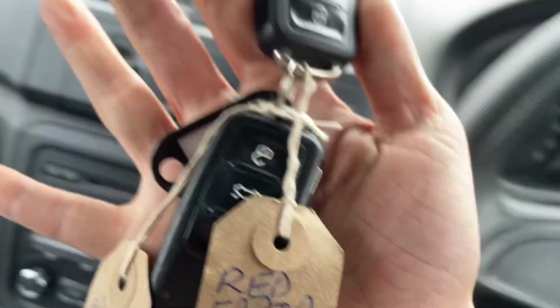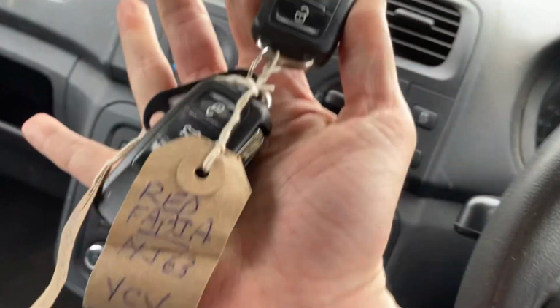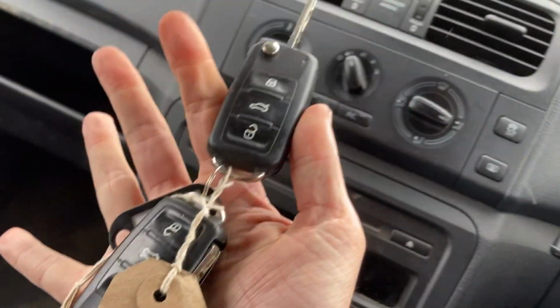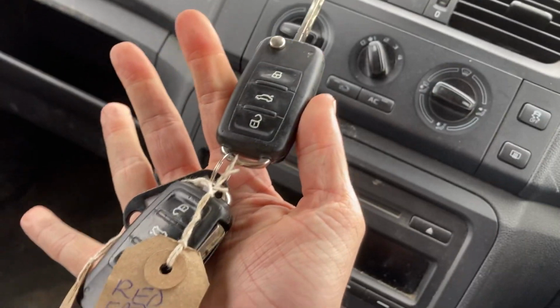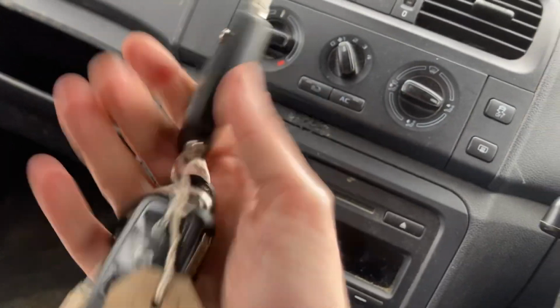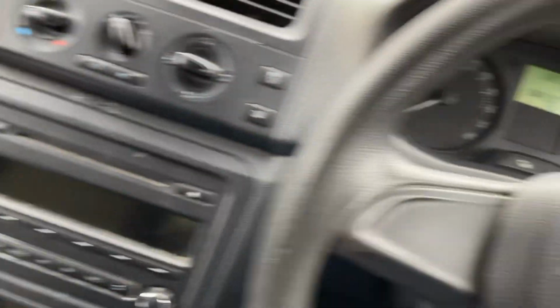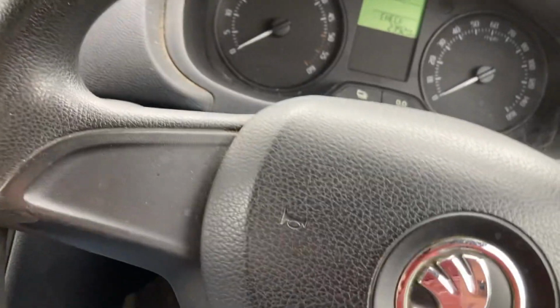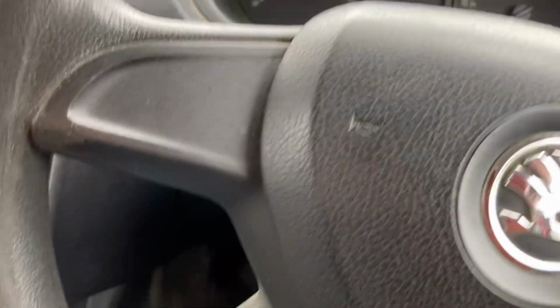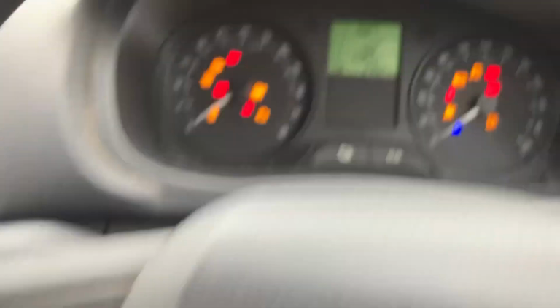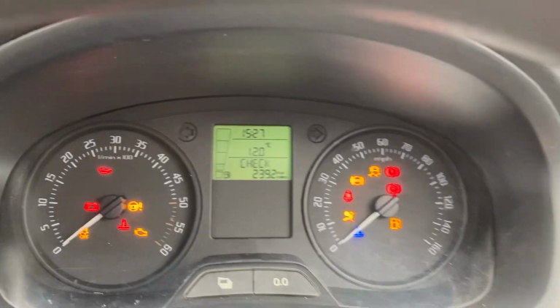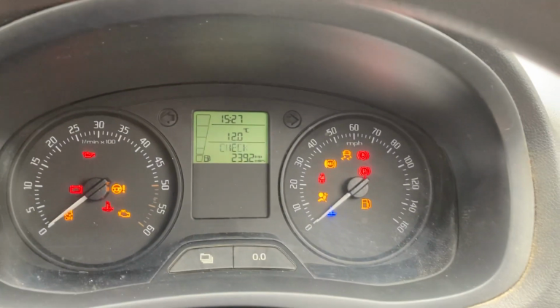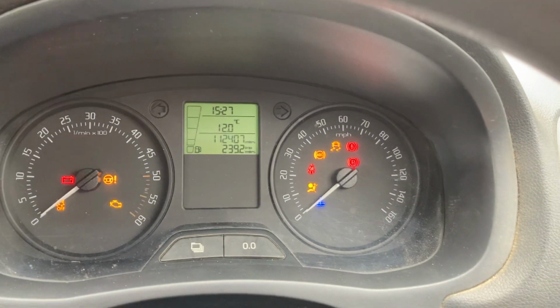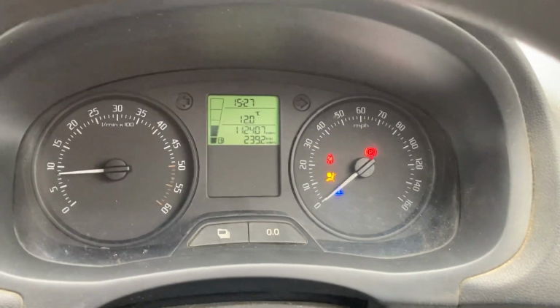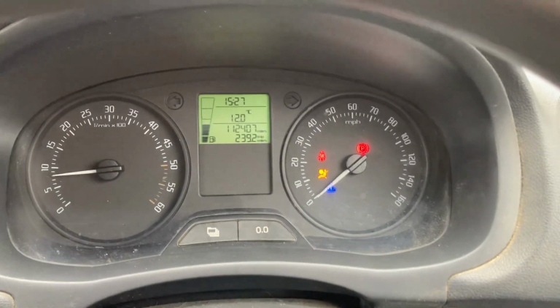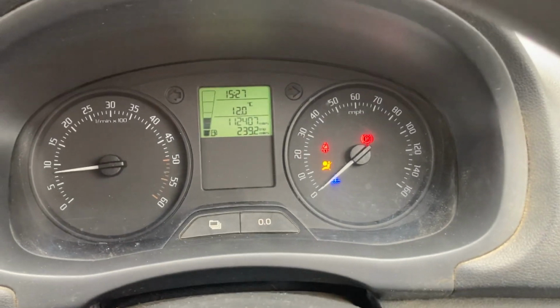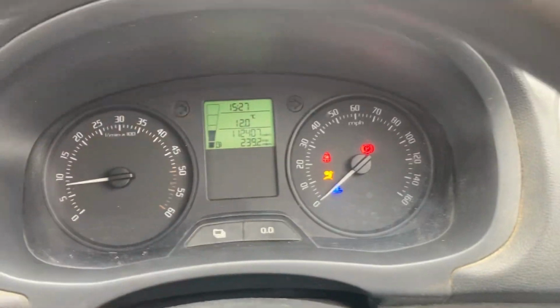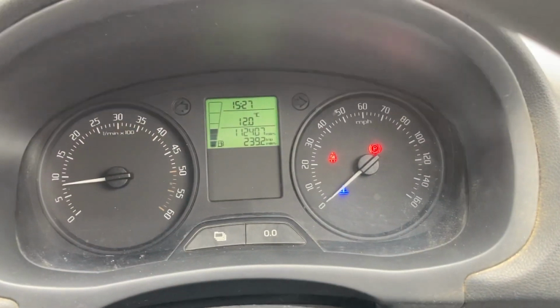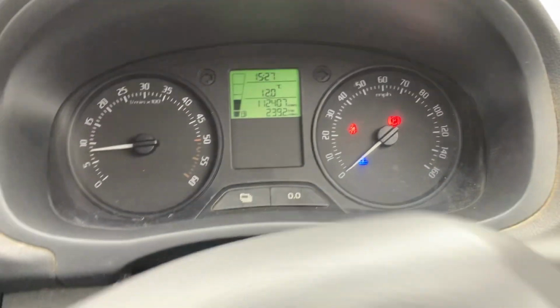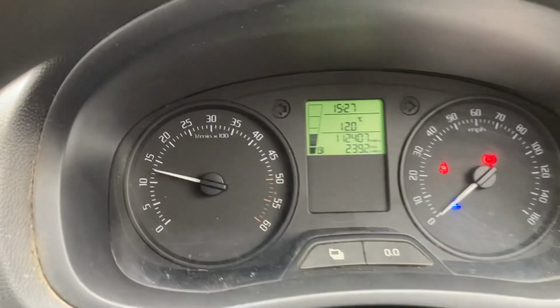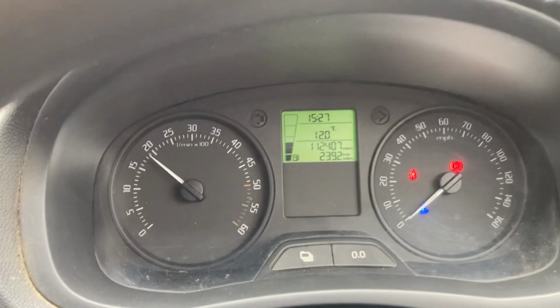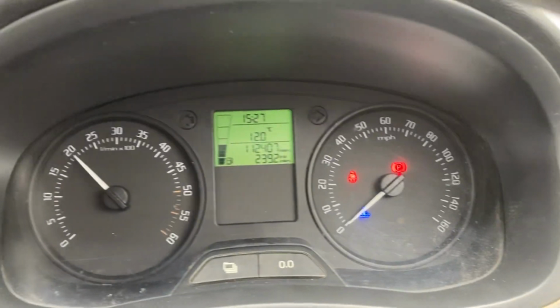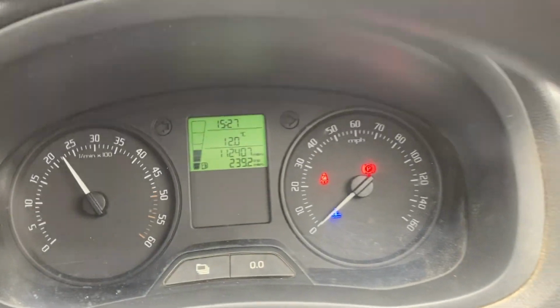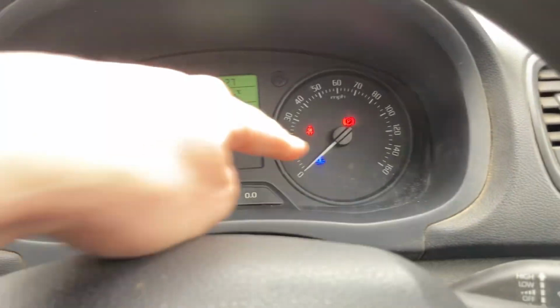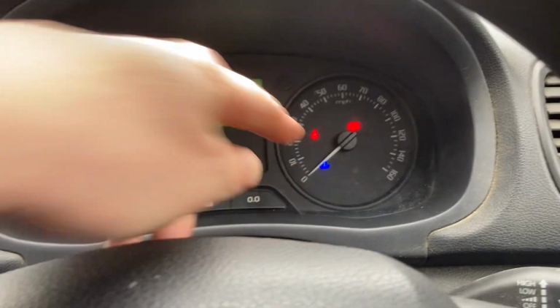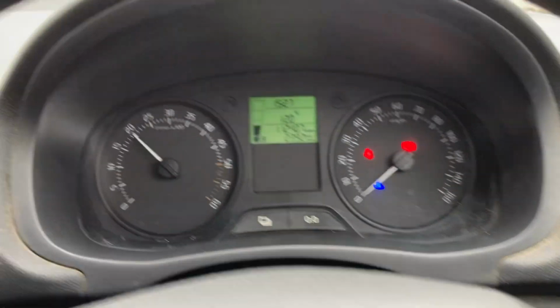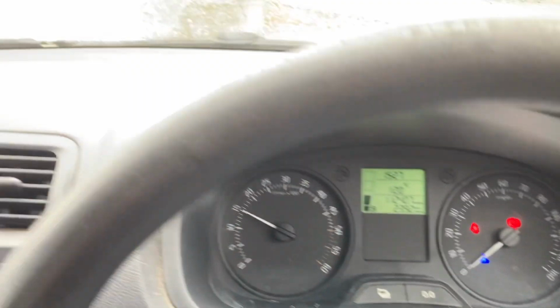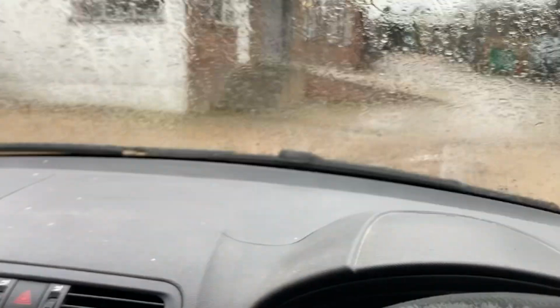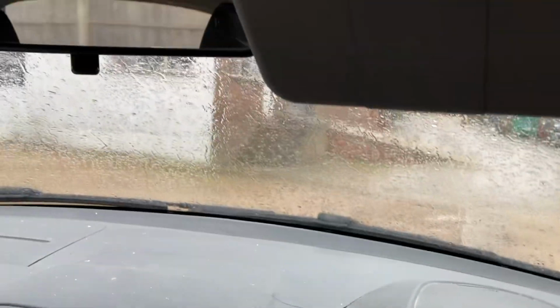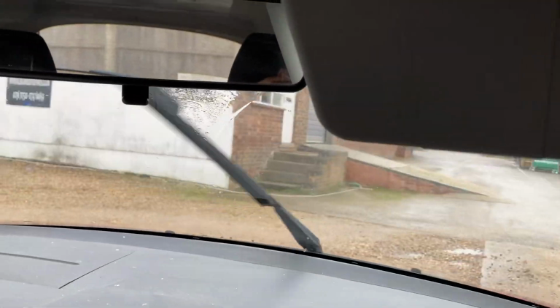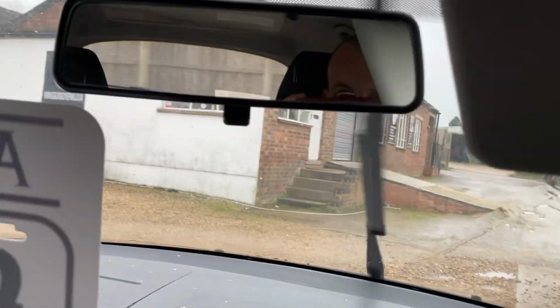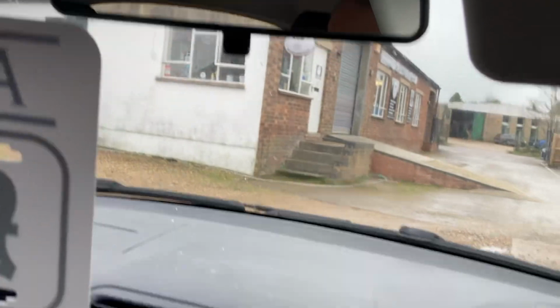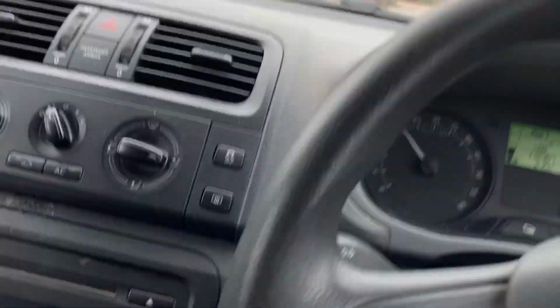I have two keys — both exactly the same pop keys. Just starting up now, just going to run its checks in the background. As I said, there's a blue light — the engine's still cold. It's raining here today, so it's a bit of a miserable day.